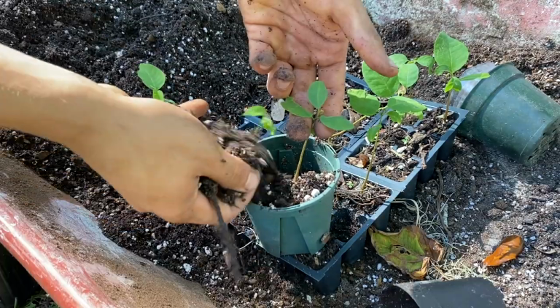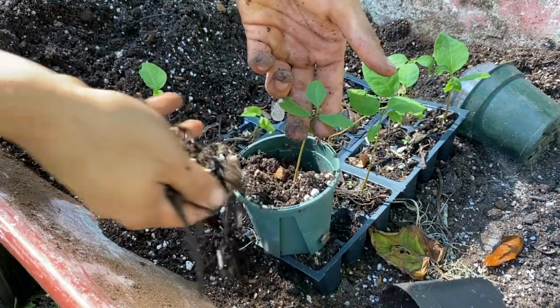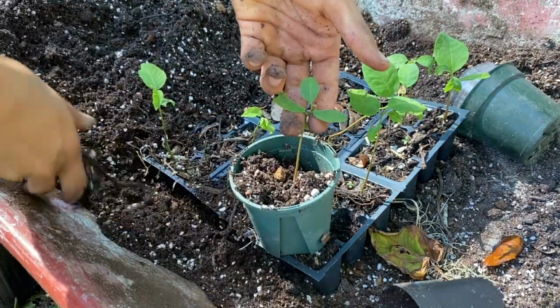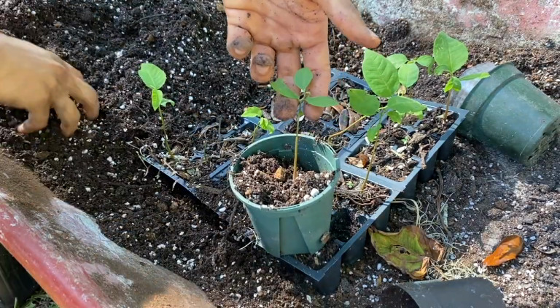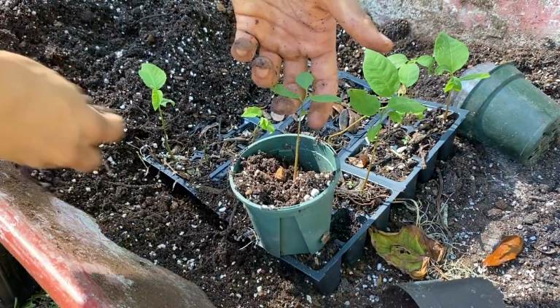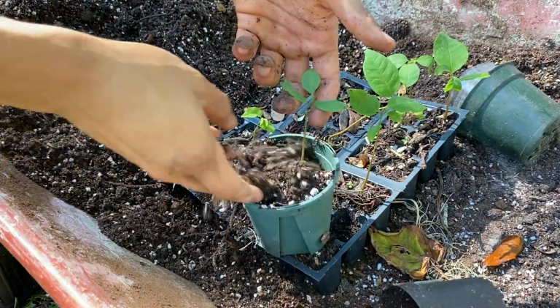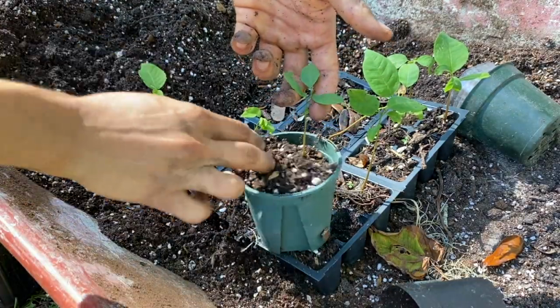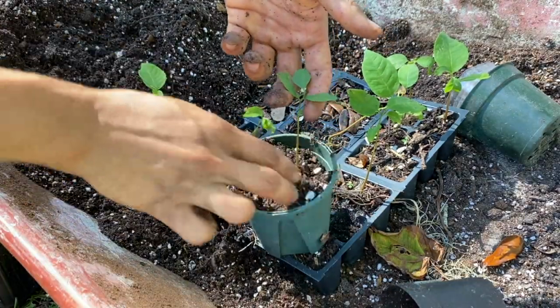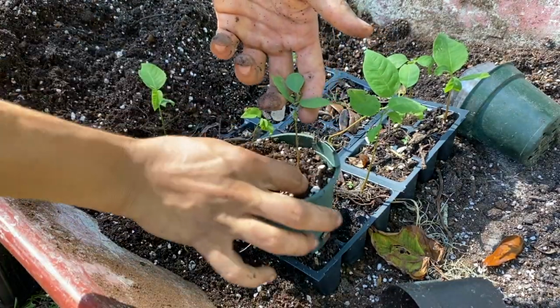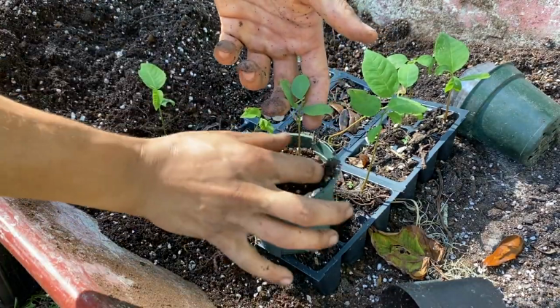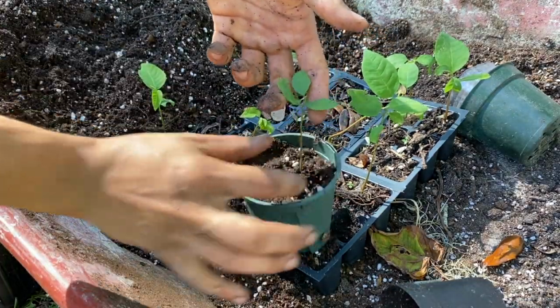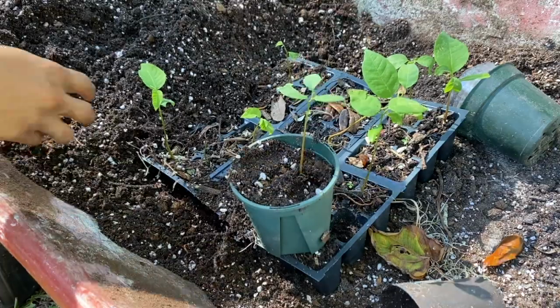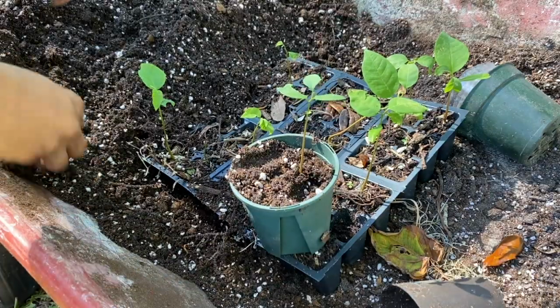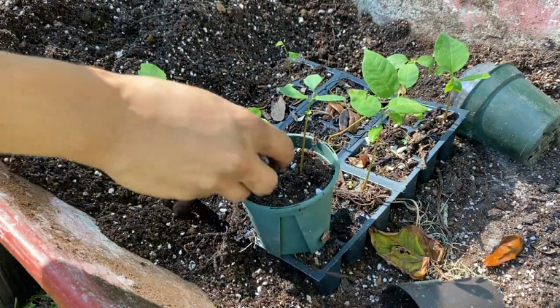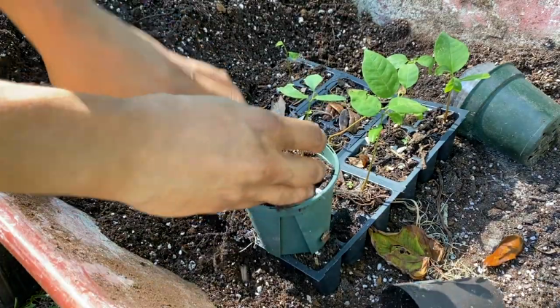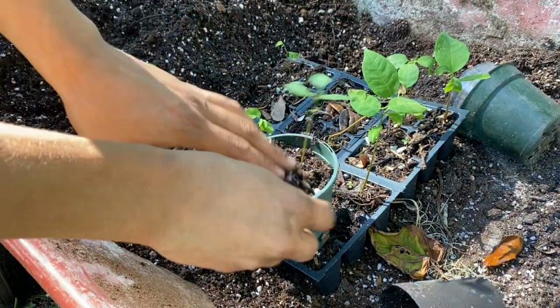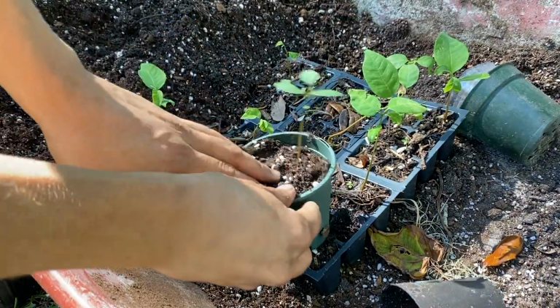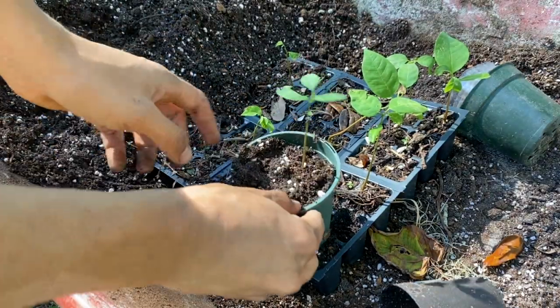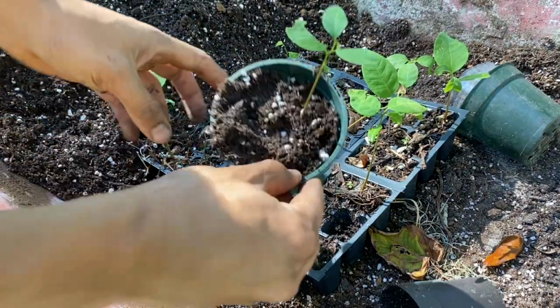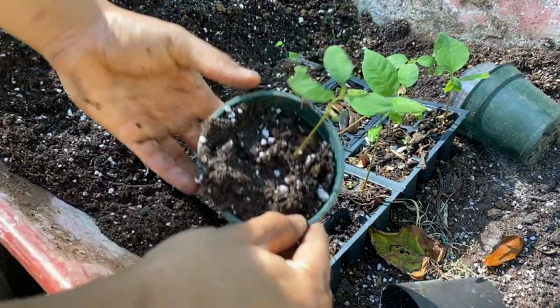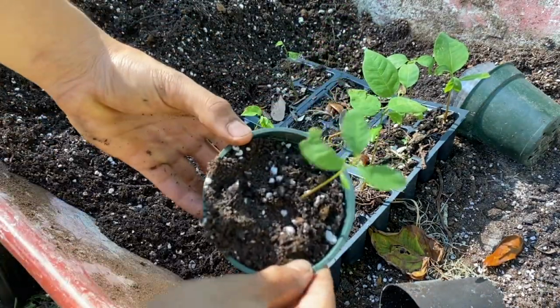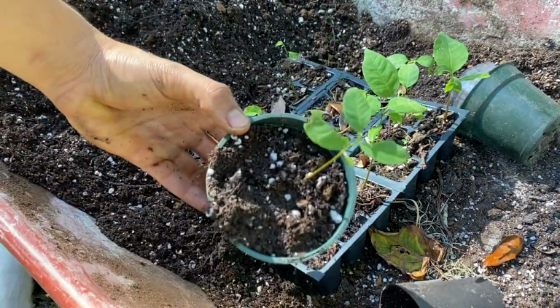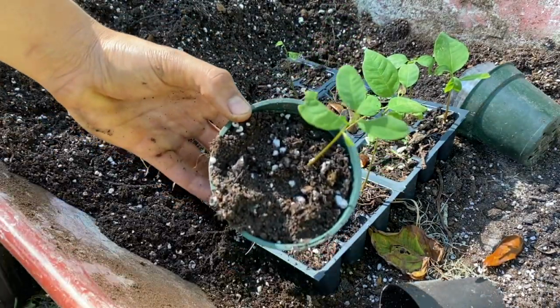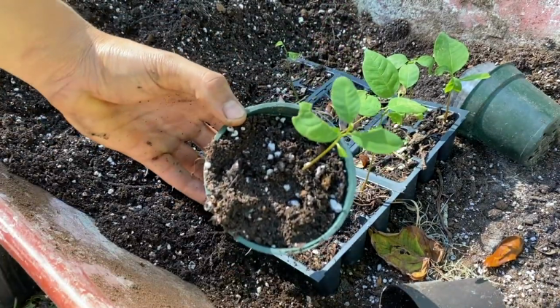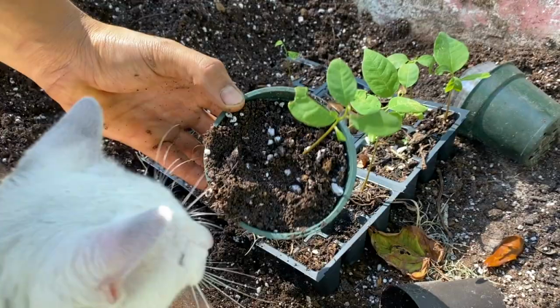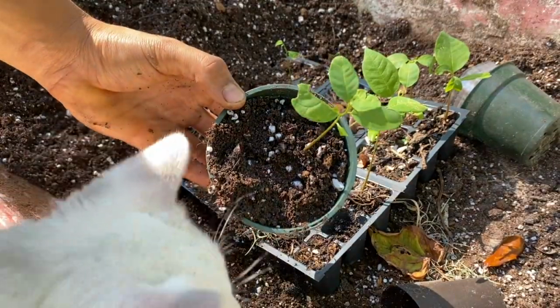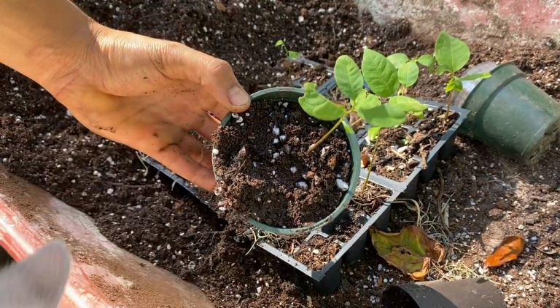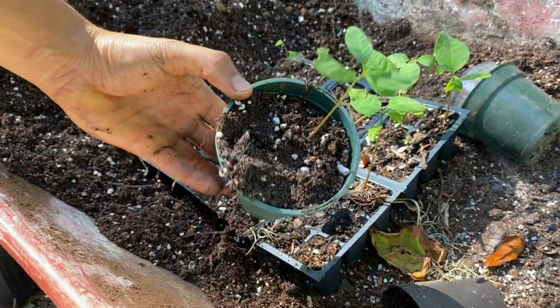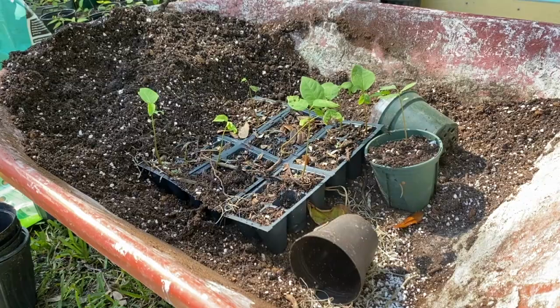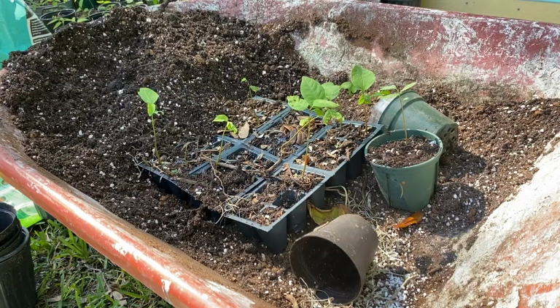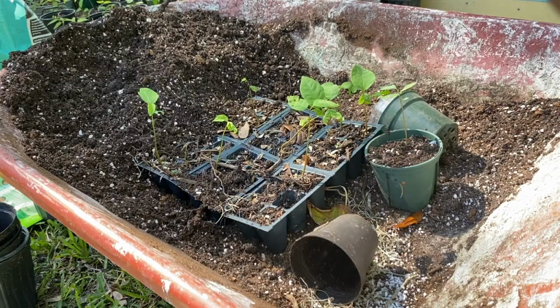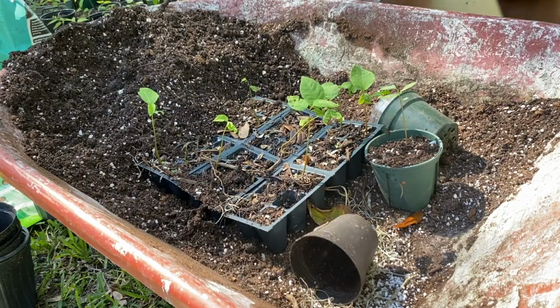Using this method, you'll be able to sprout and repot a bunch of sugar apple seeds. I really like using these little trays because it's very easy to pop them out and super simple to repot the sugar apple into a whole new pot.